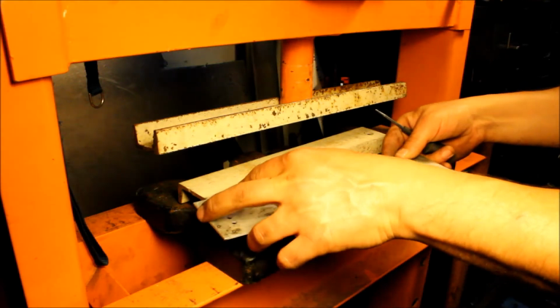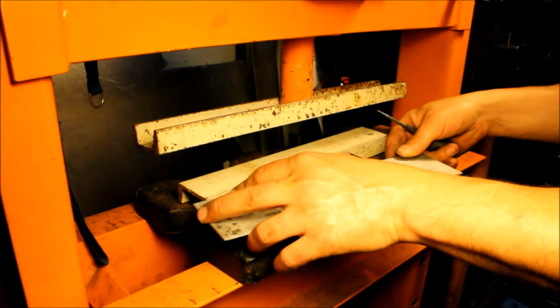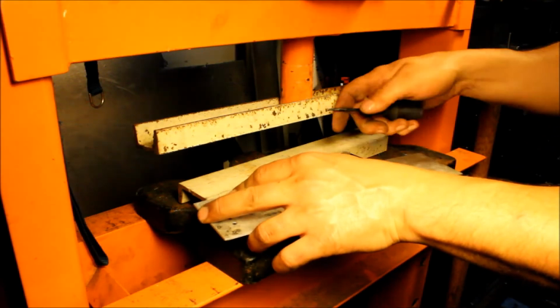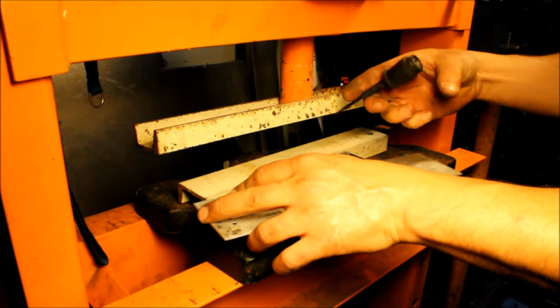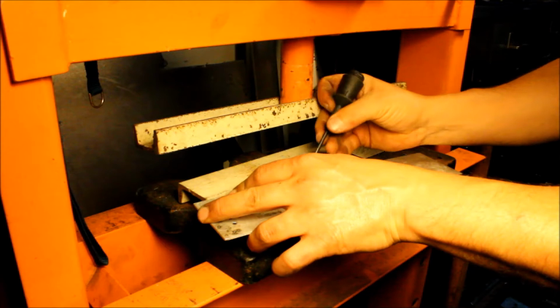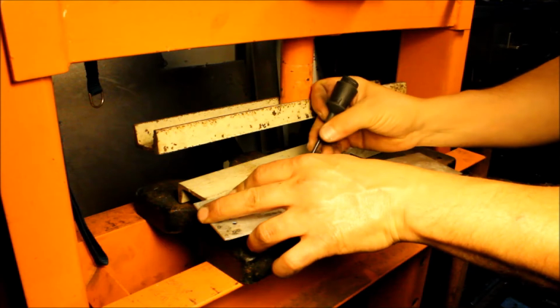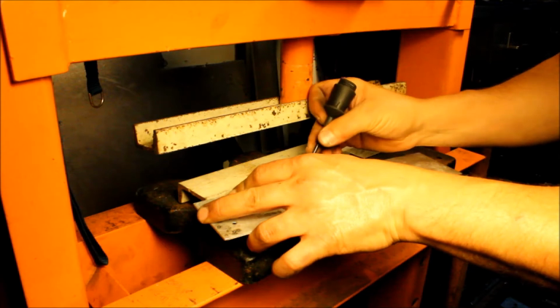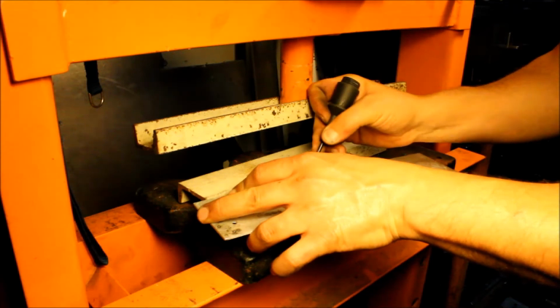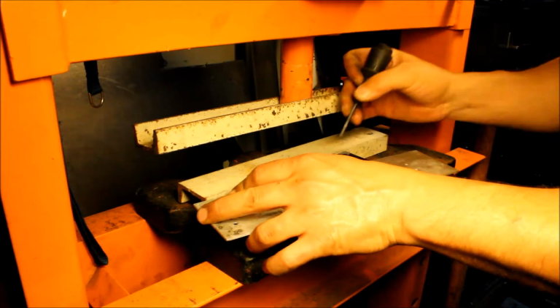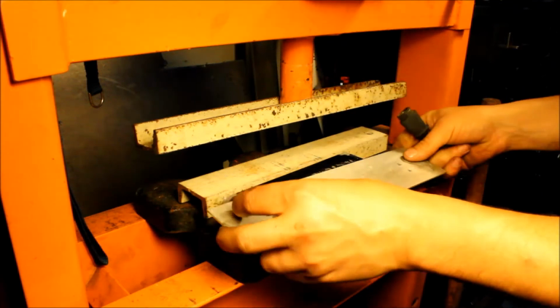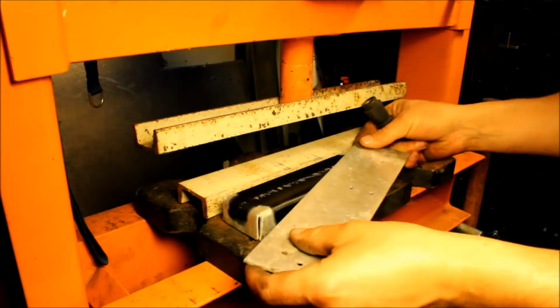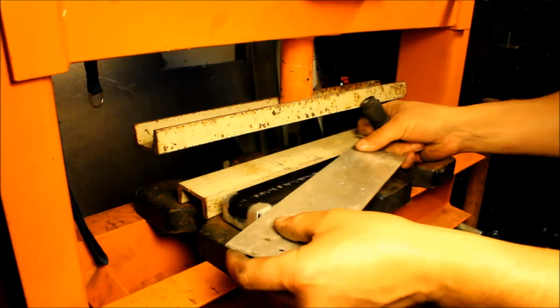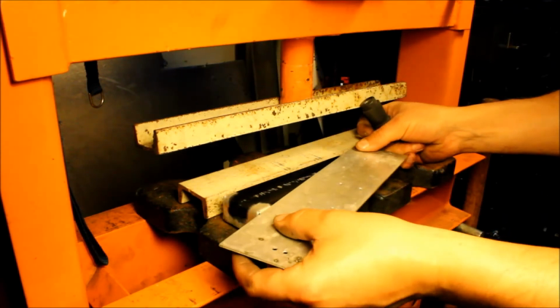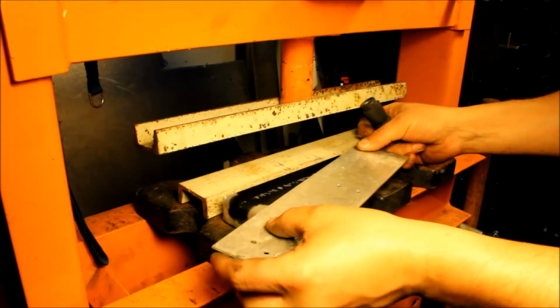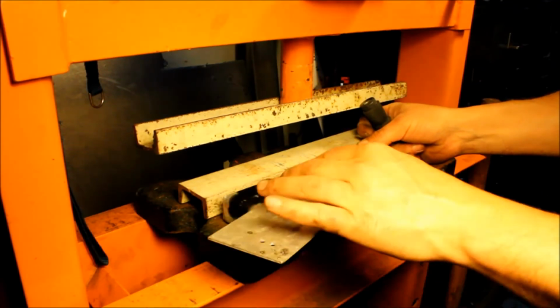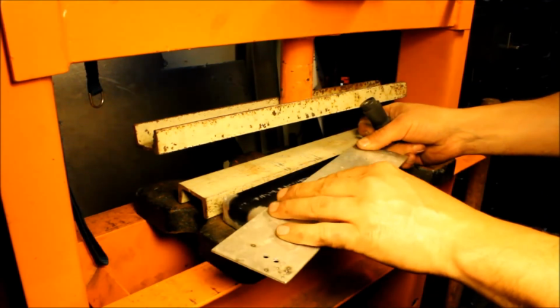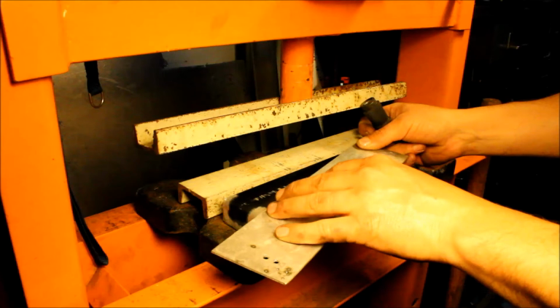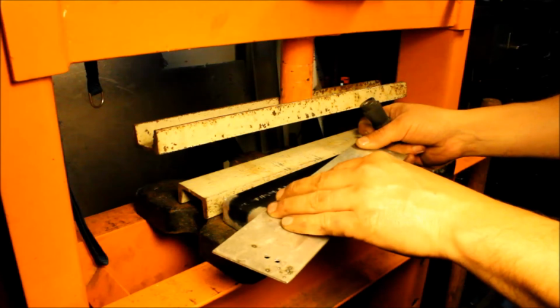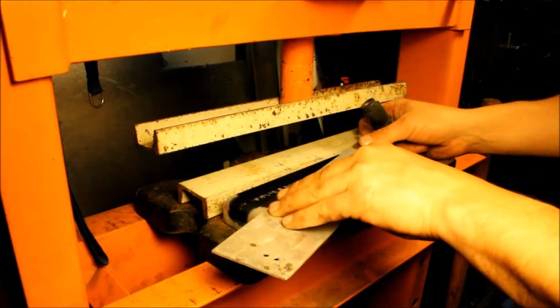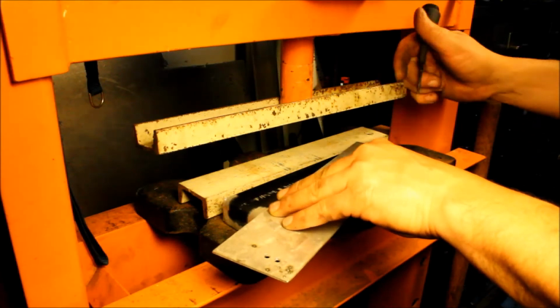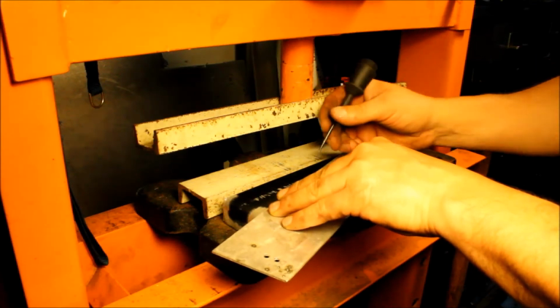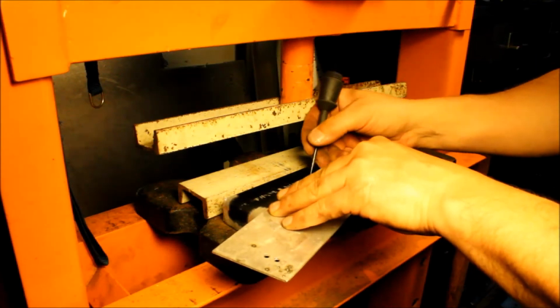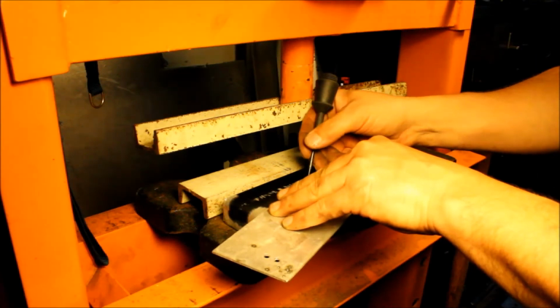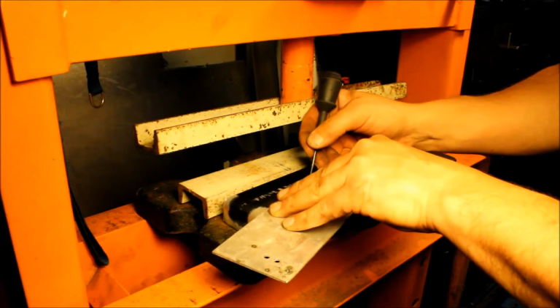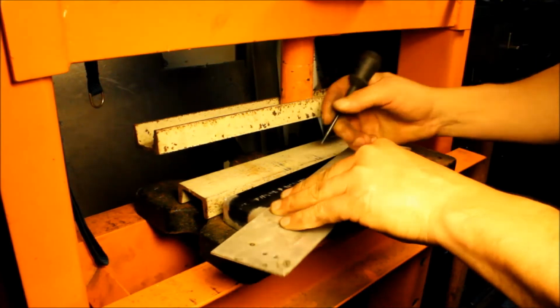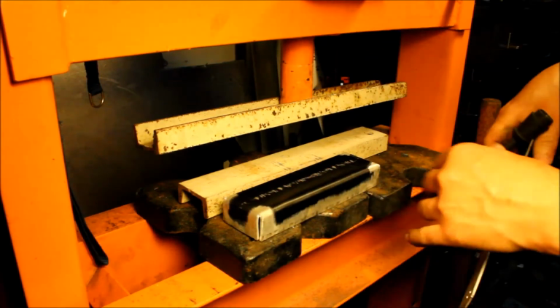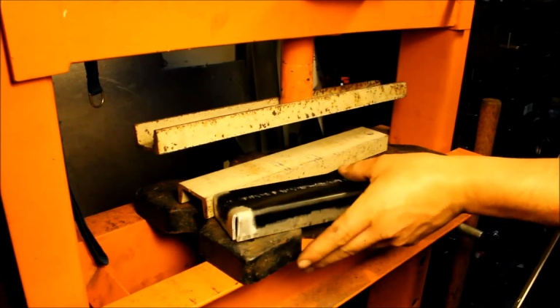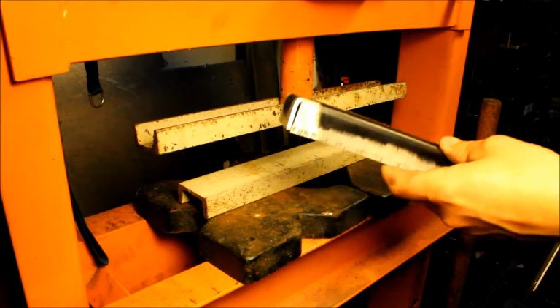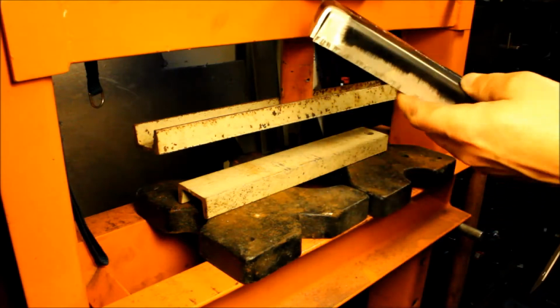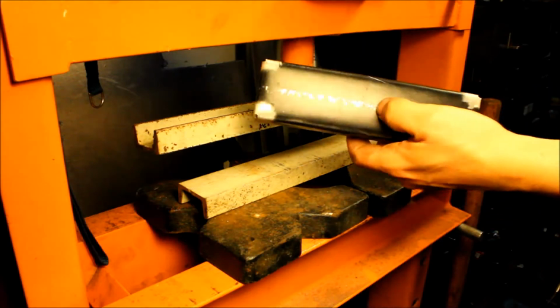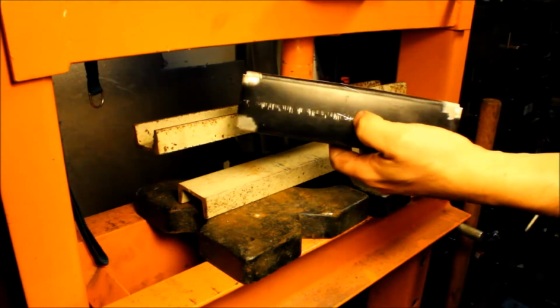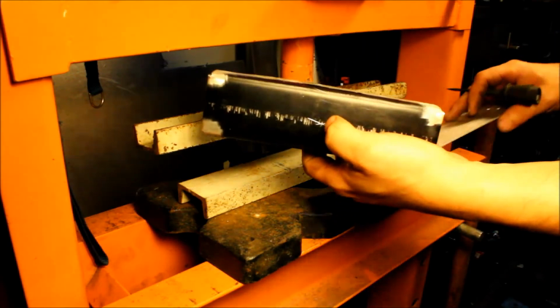I'll tweak it with the hammer and I'll be good to go. I'll just go from corner to corner, scribe it near the center, do it again — and that's where I need to put my hole.